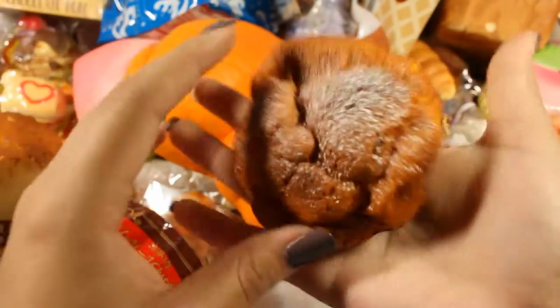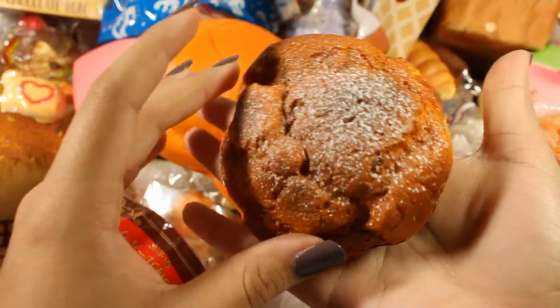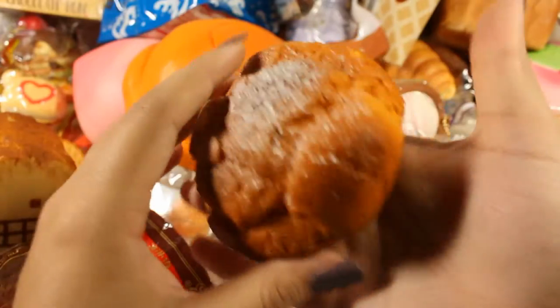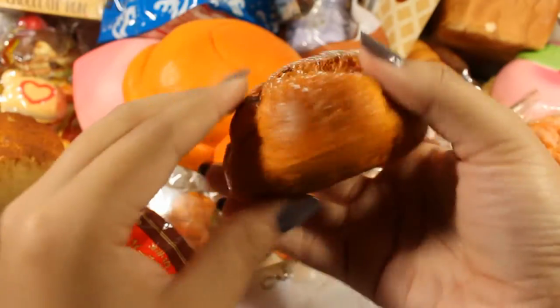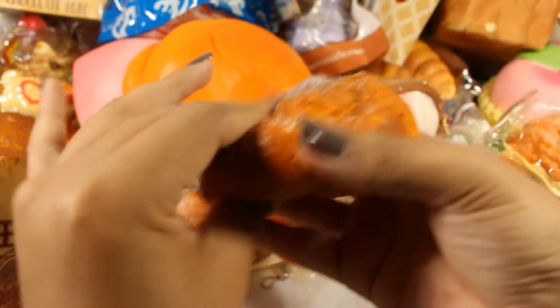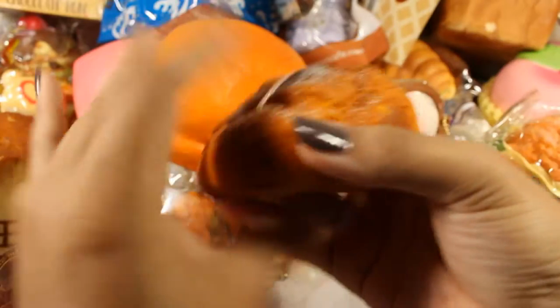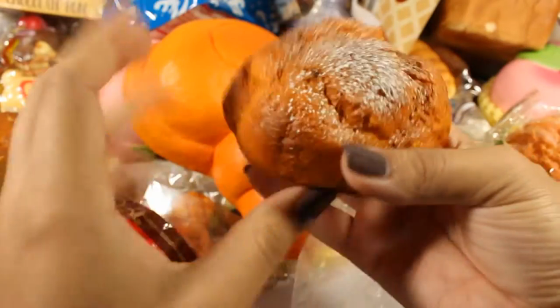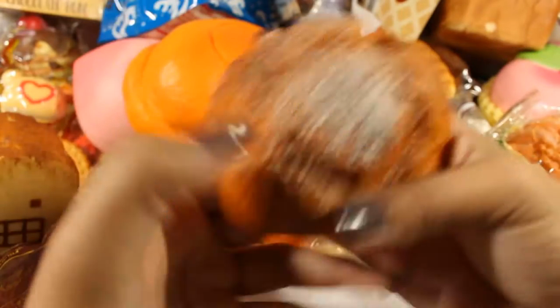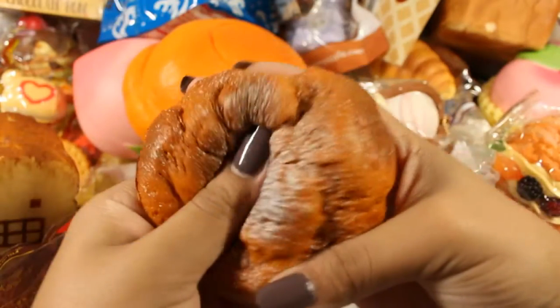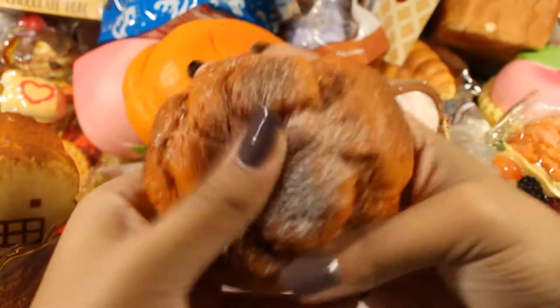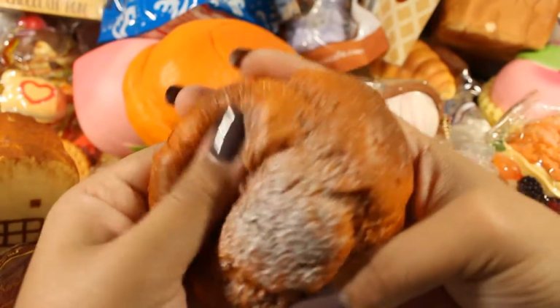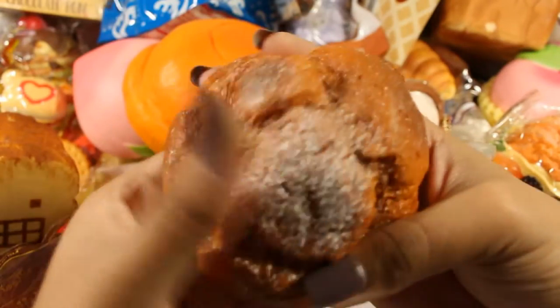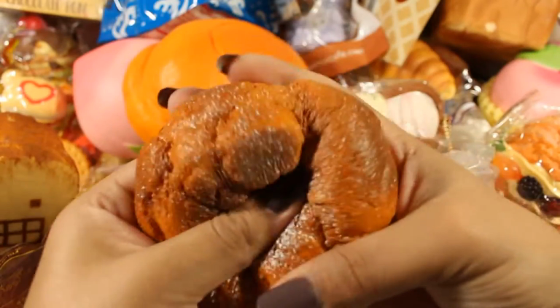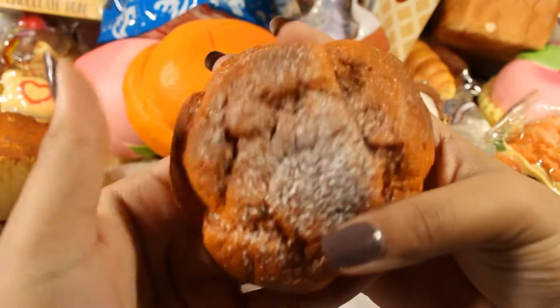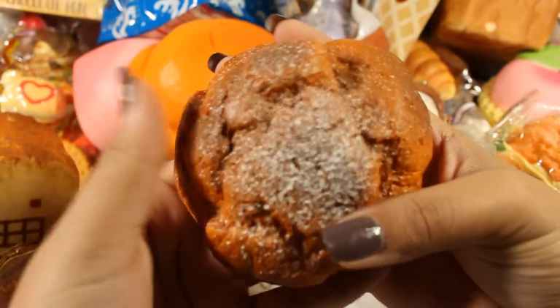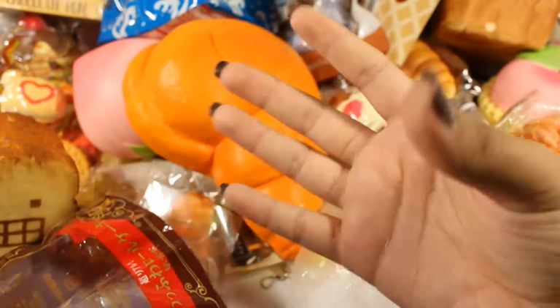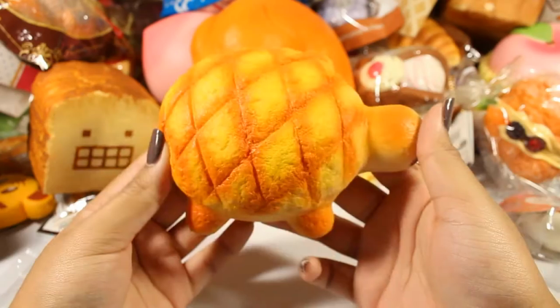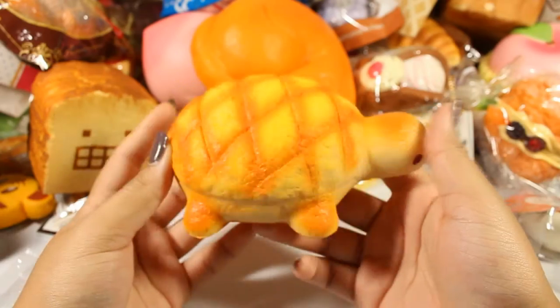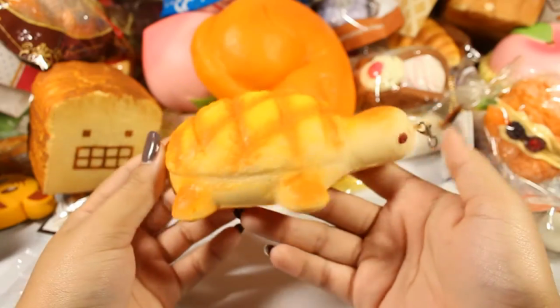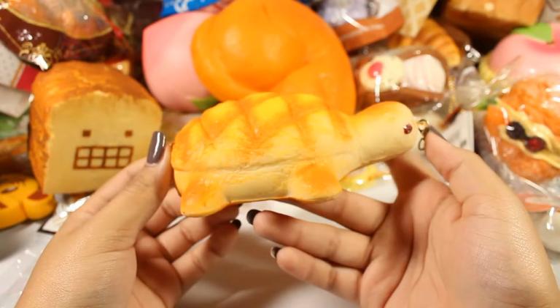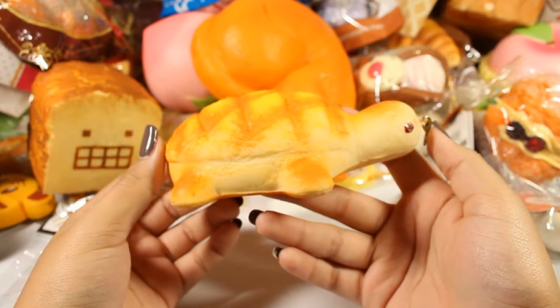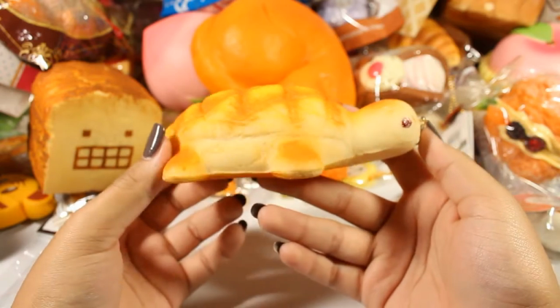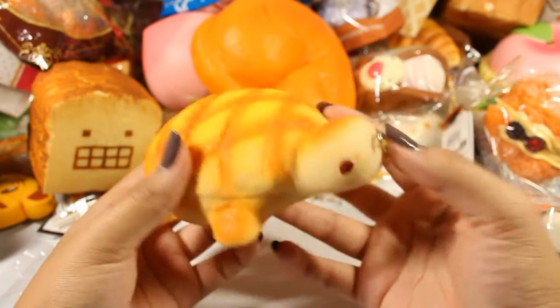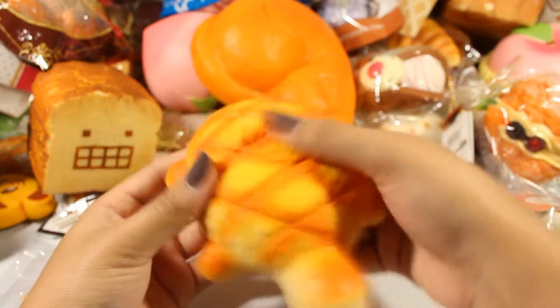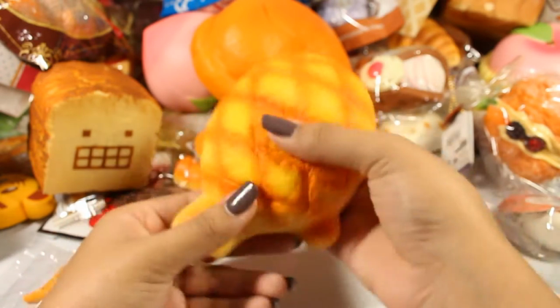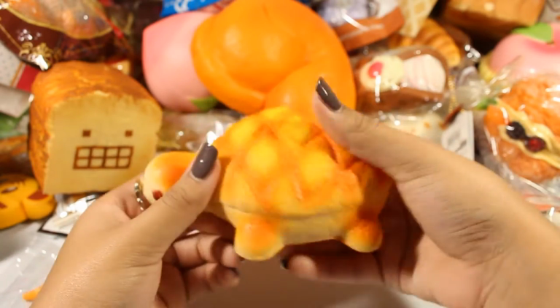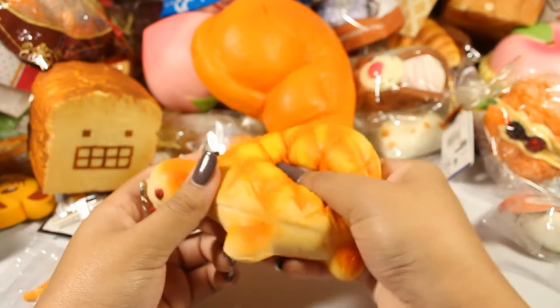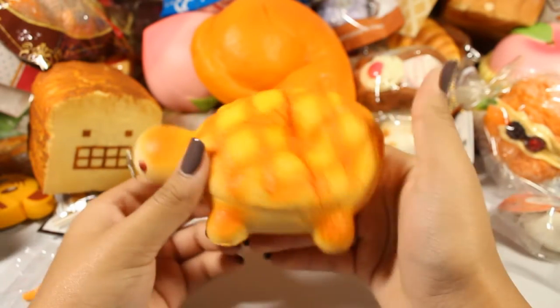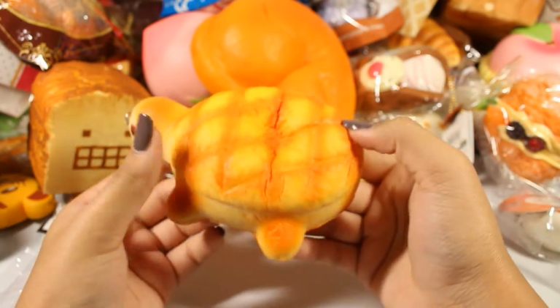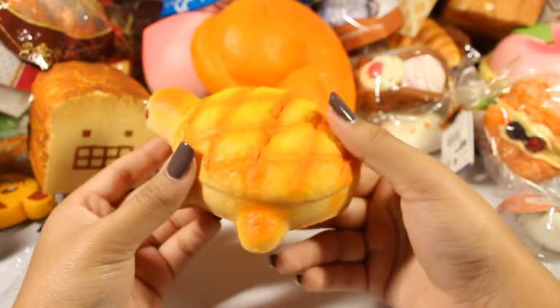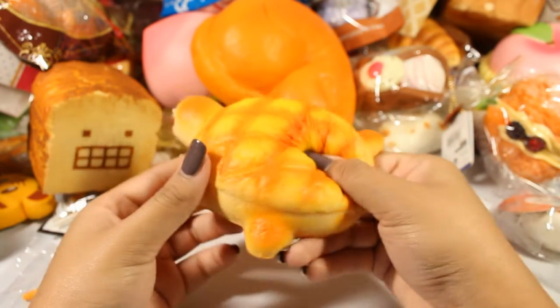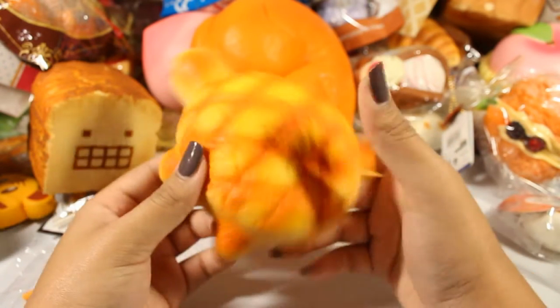It's a good squishy and pretty cheap nowadays. Next is this little turtle — this was one of the first squishies I ever got.